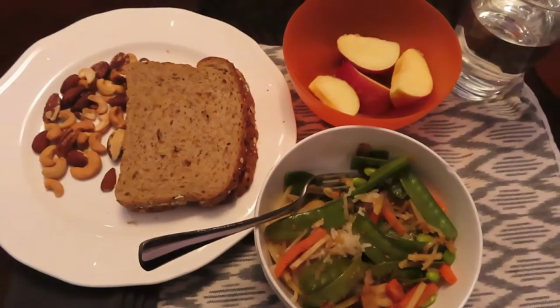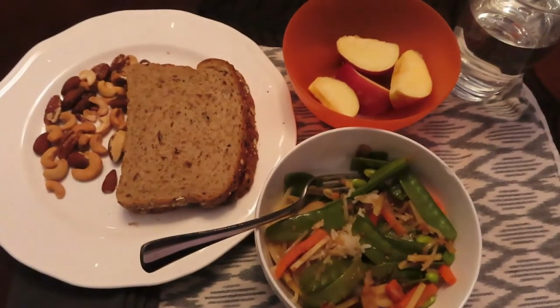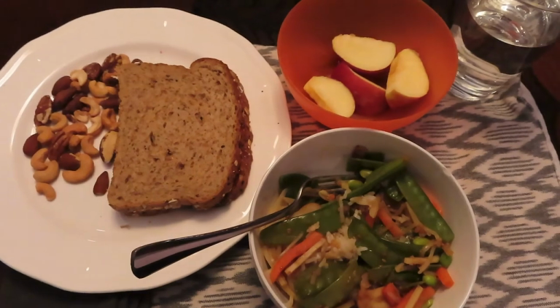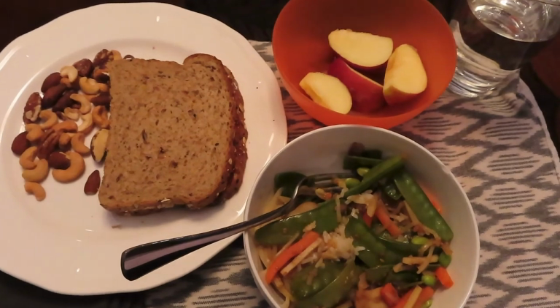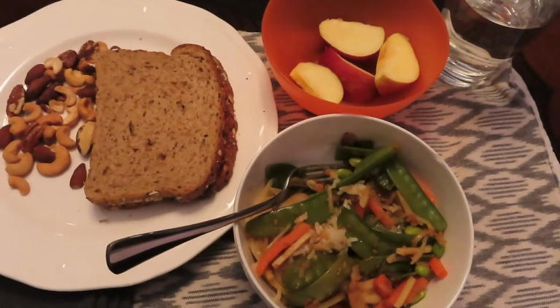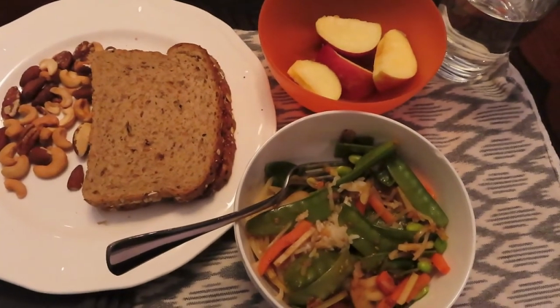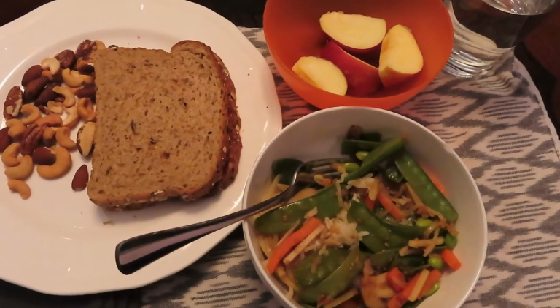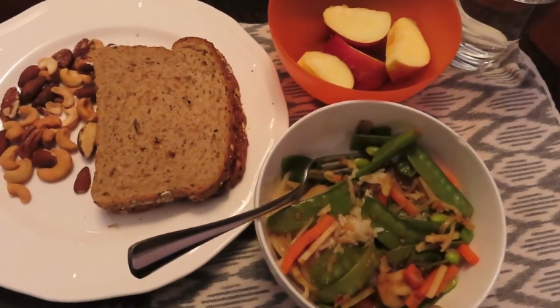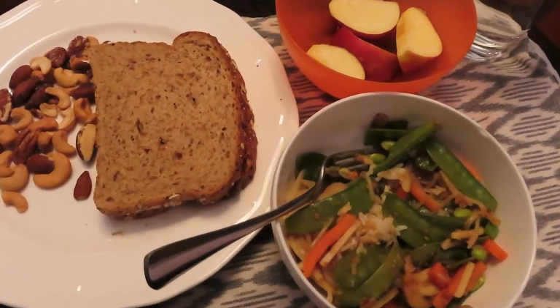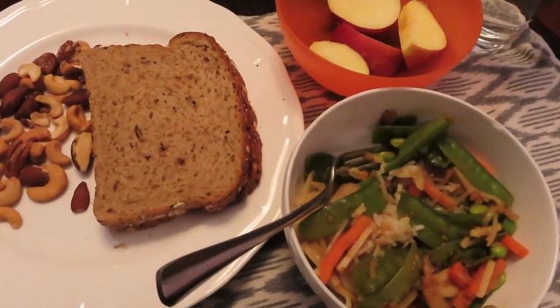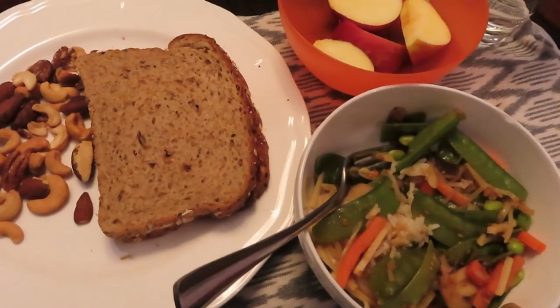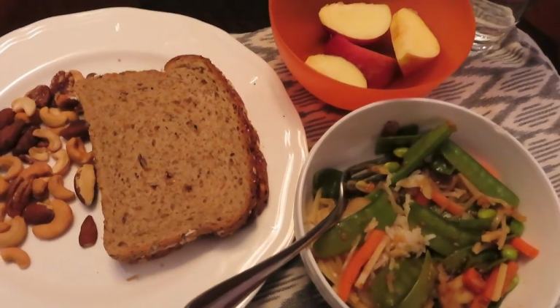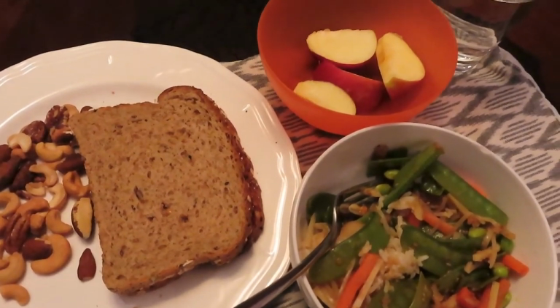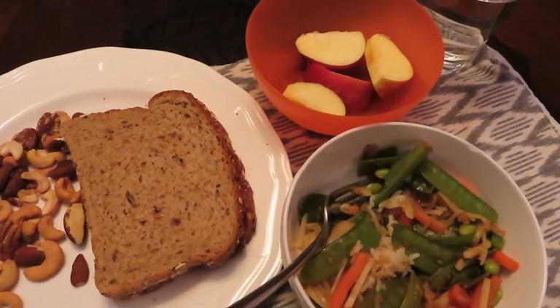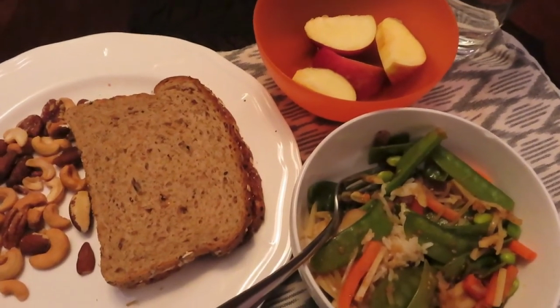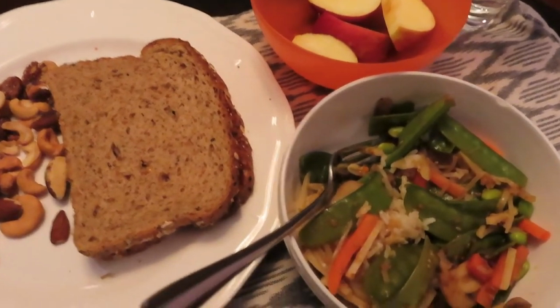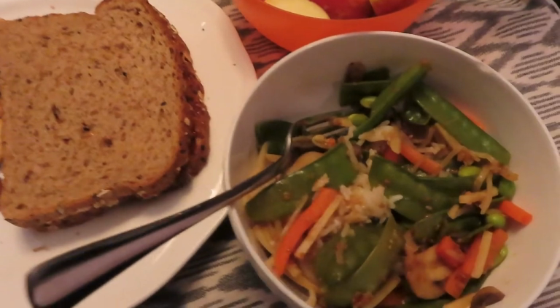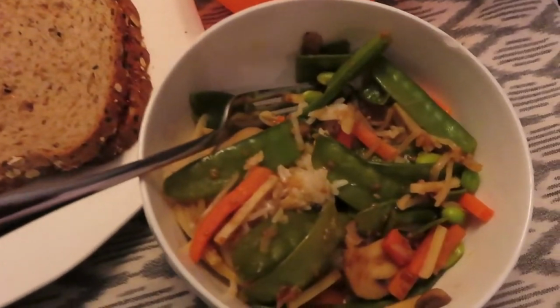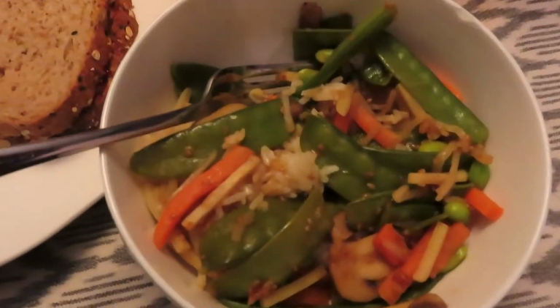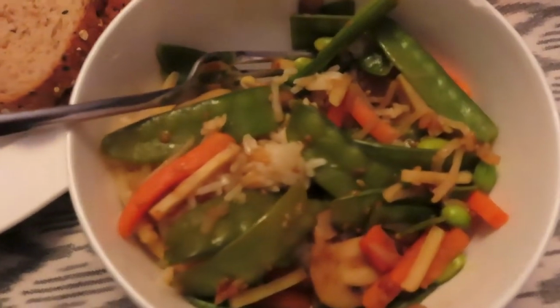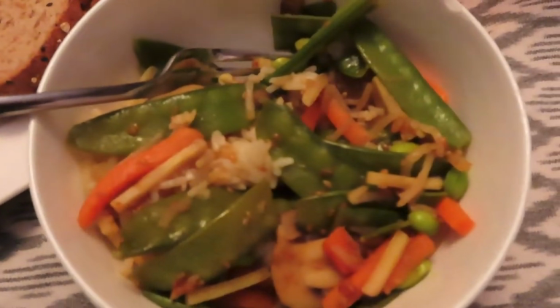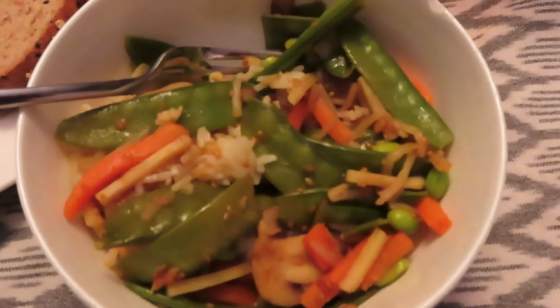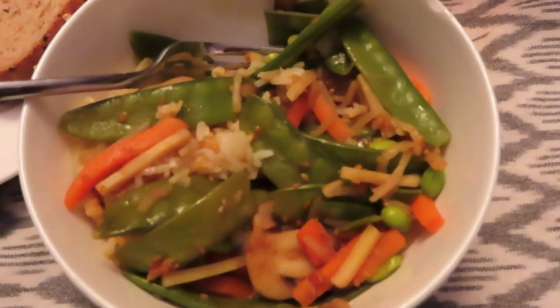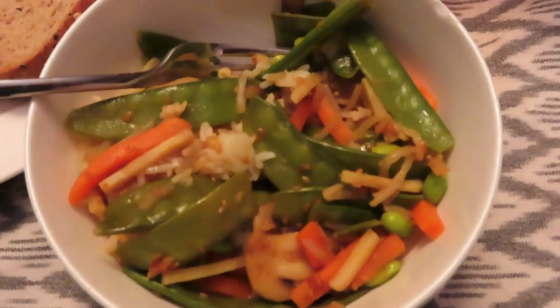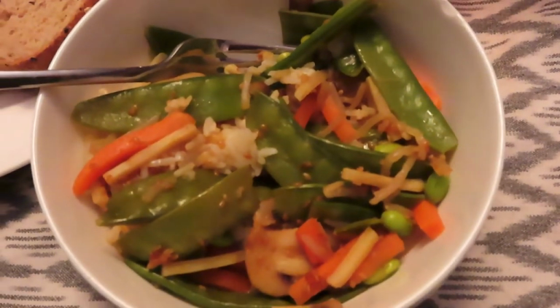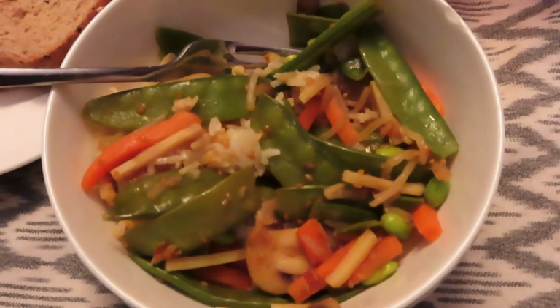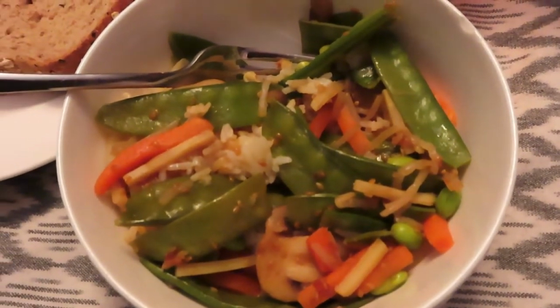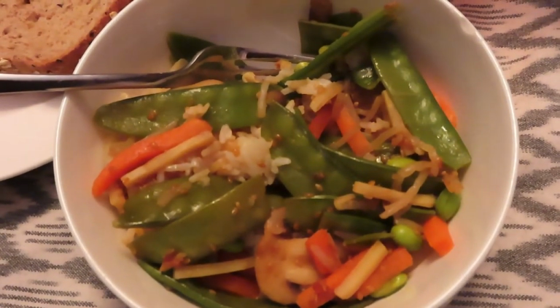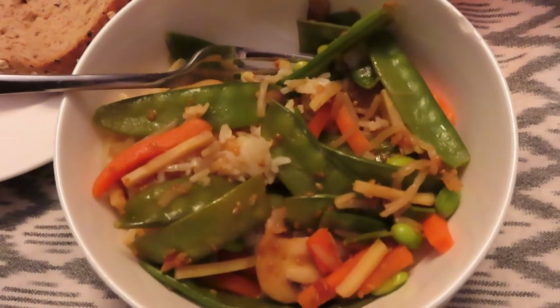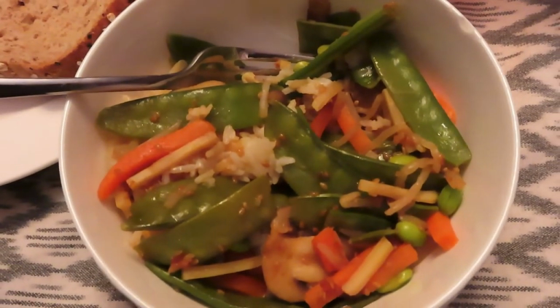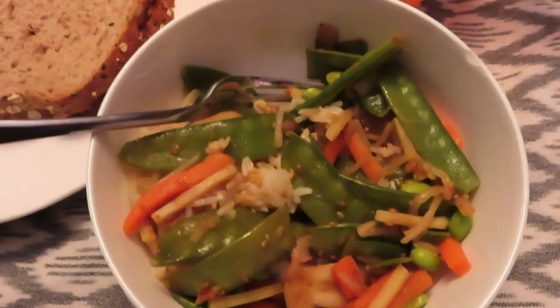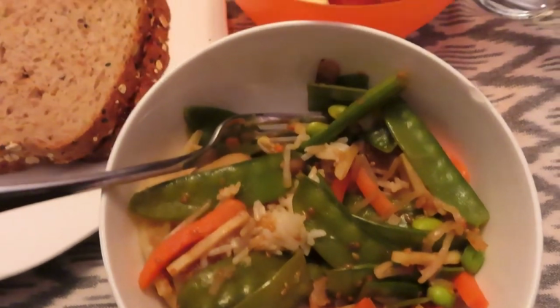After the salad I had some veggie stir-fry with rice, and I actually had two bowls of that. Then I made a peanut butter and jelly sandwich with some mixed nuts and an apple as well.